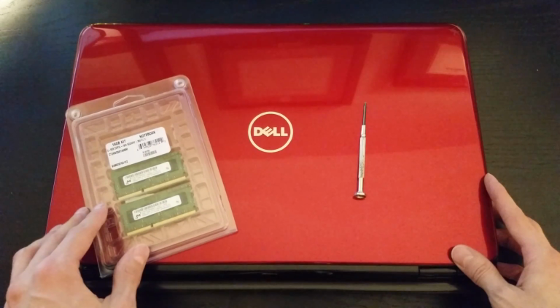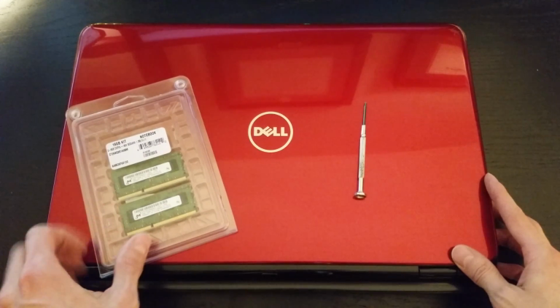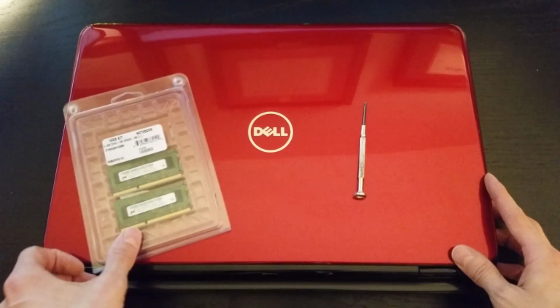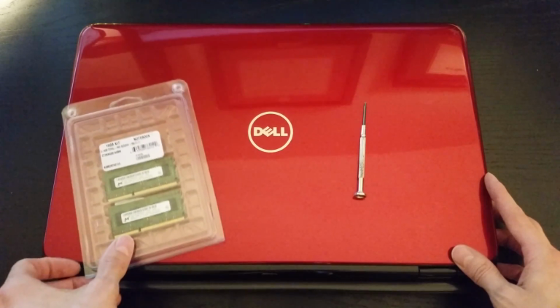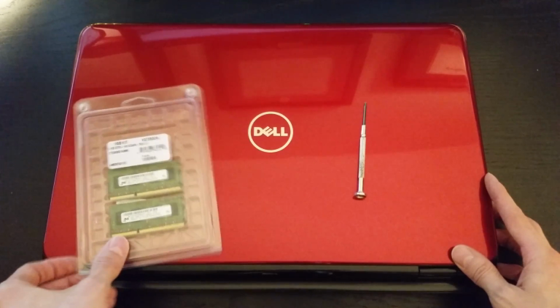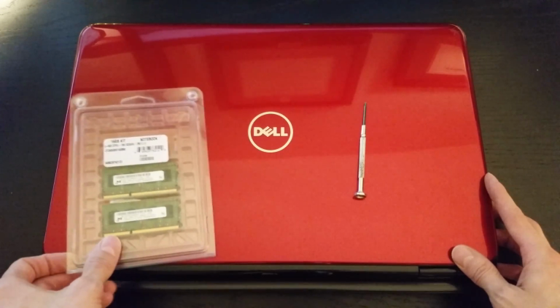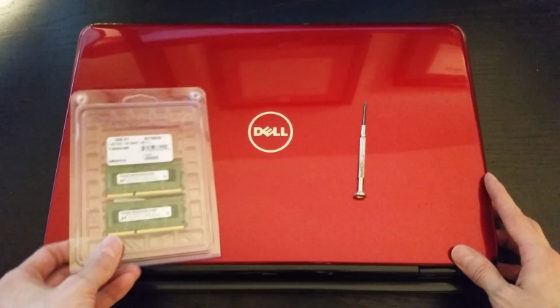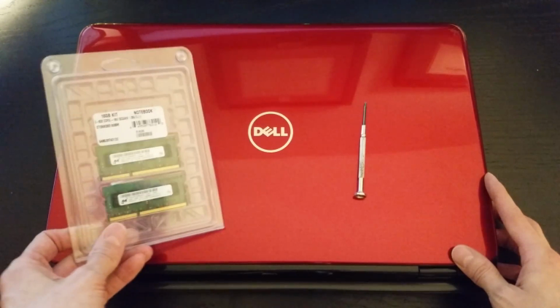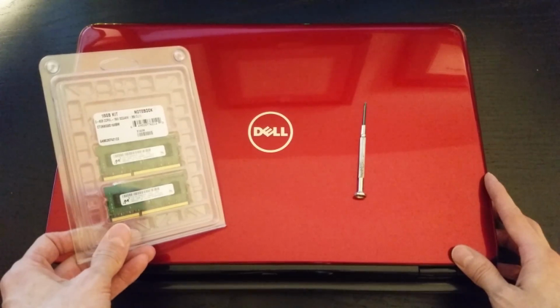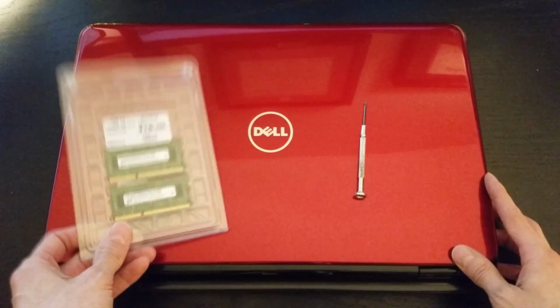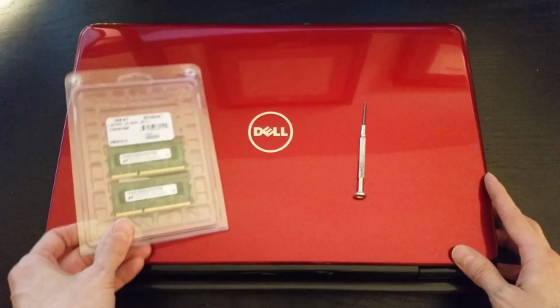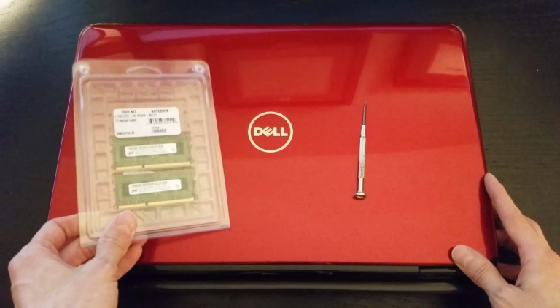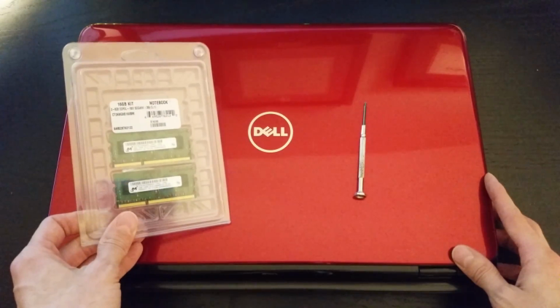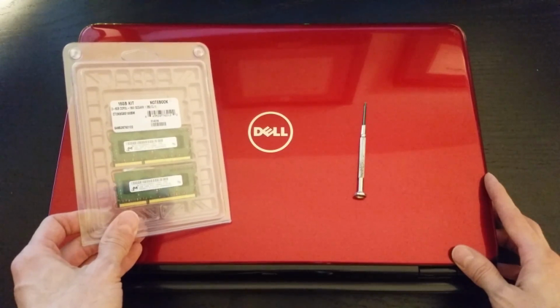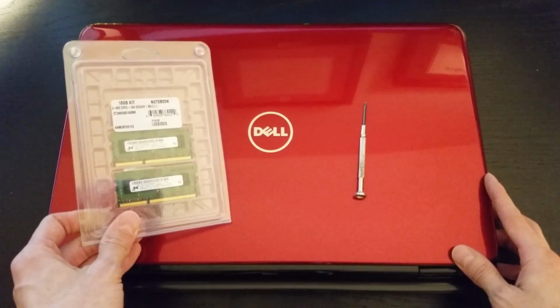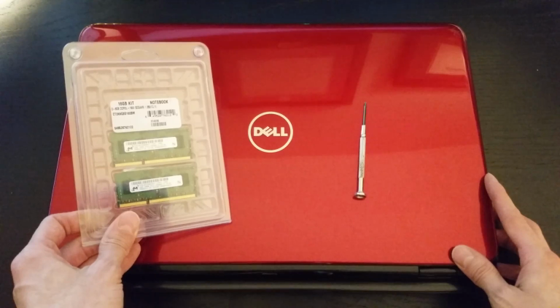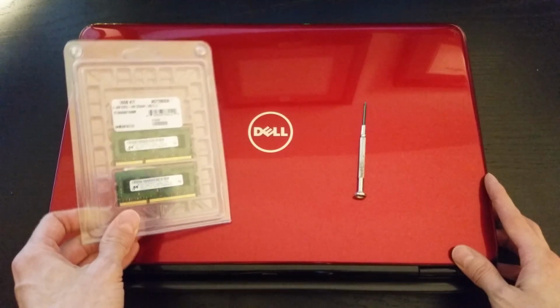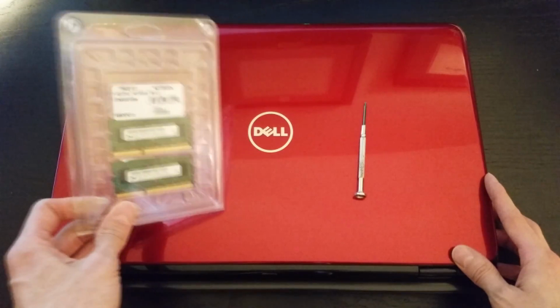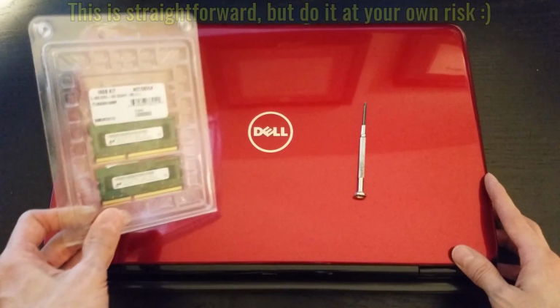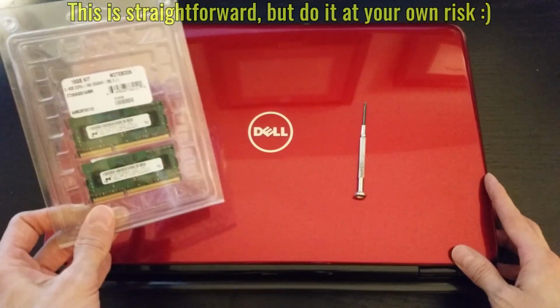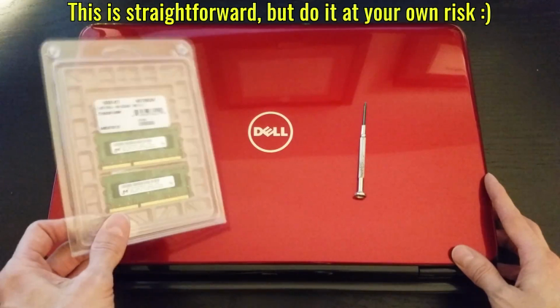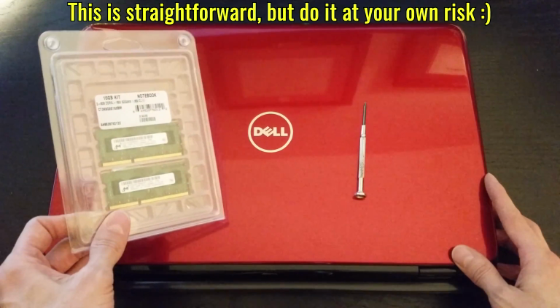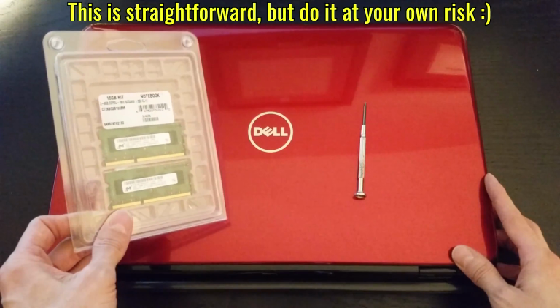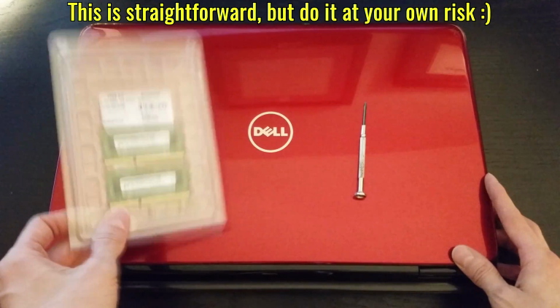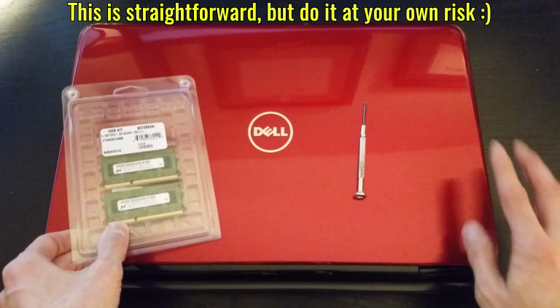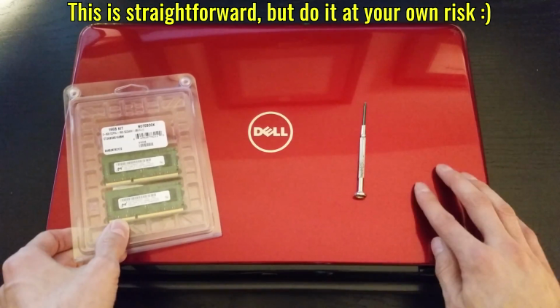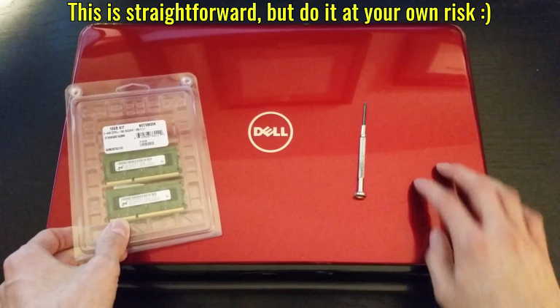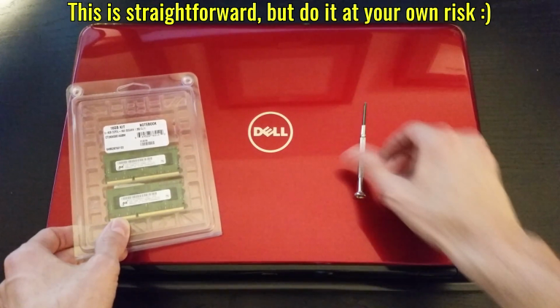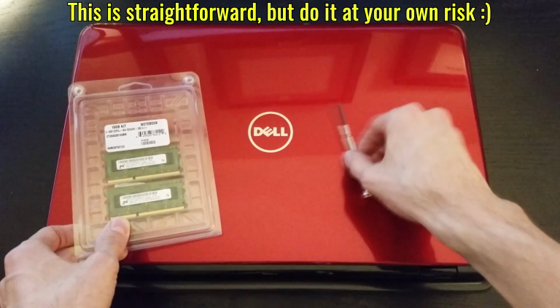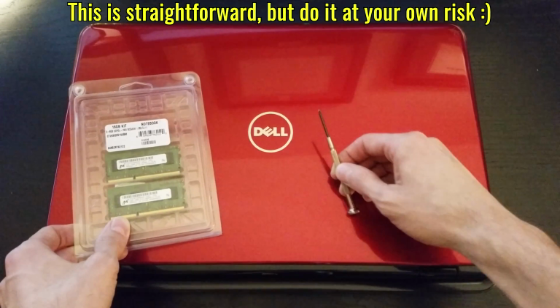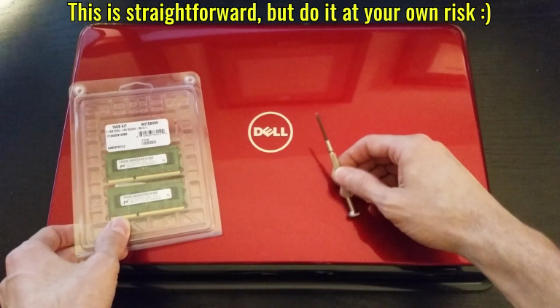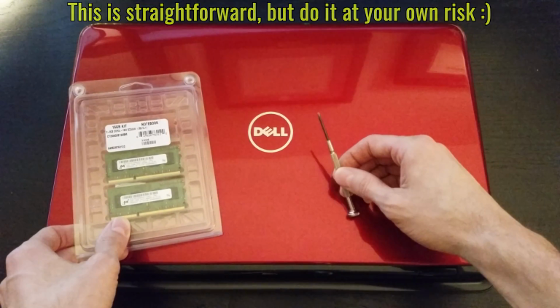Hey YouTube, in this video I'm going to show you the general procedure for upgrading the RAM in a Windows-based laptop. What you'll need is the new memory you want to install, your laptop, and a small Phillips screwdriver.